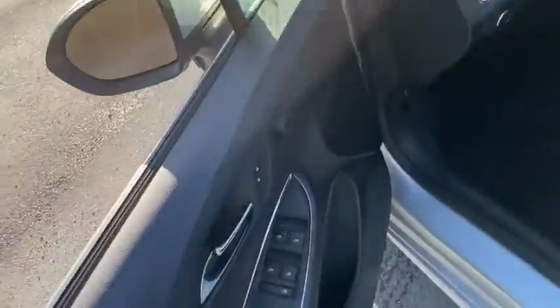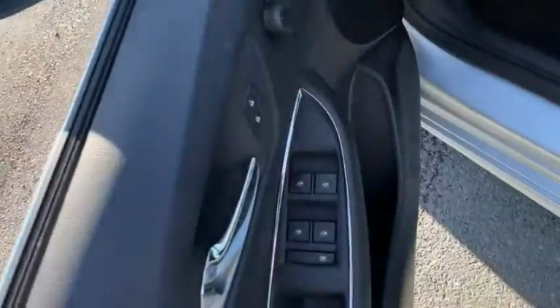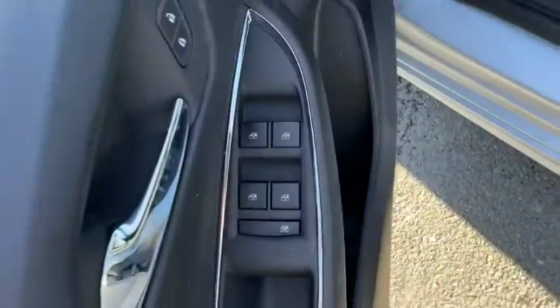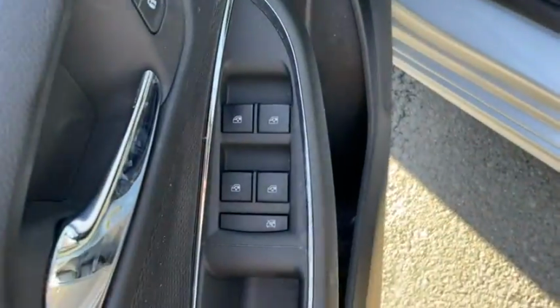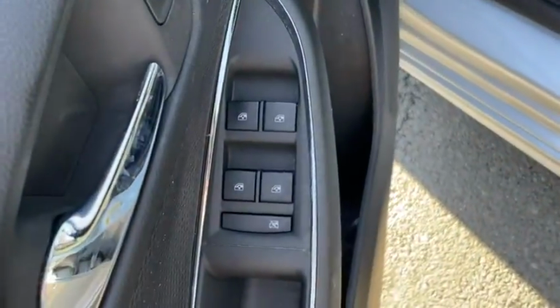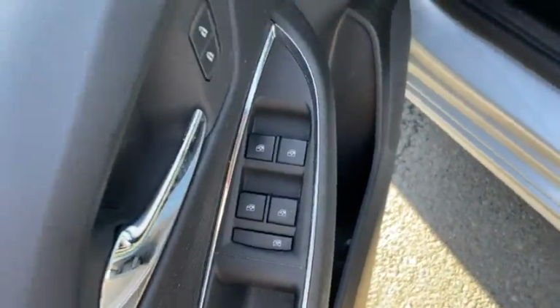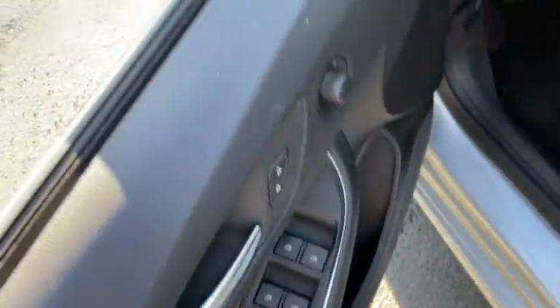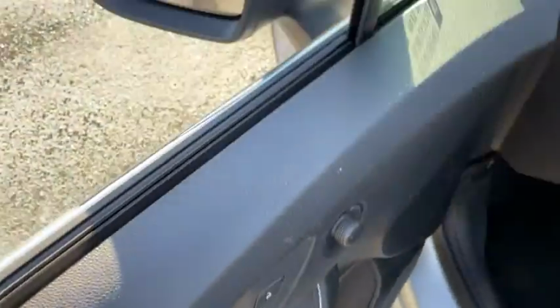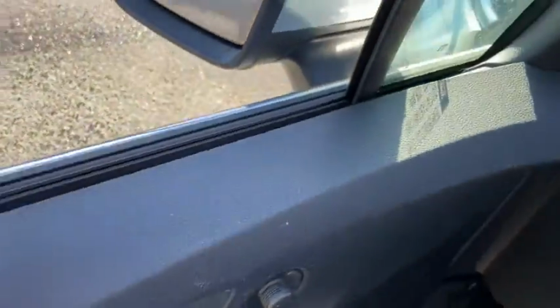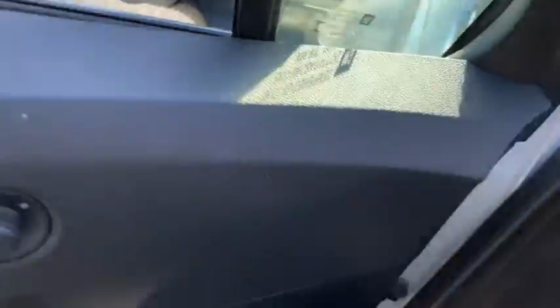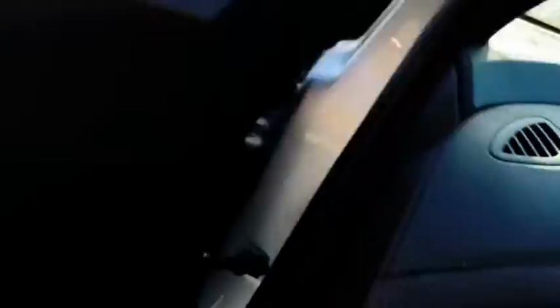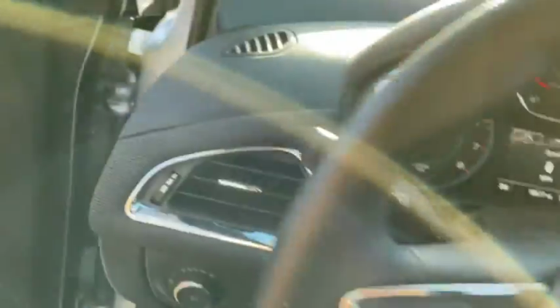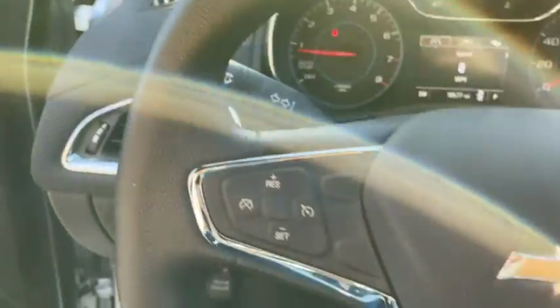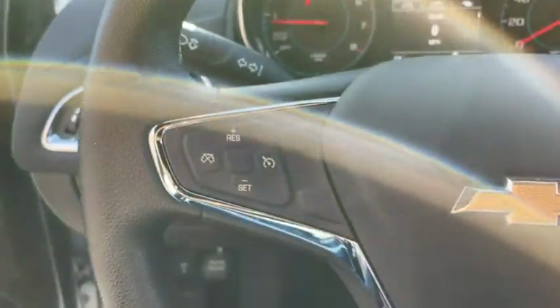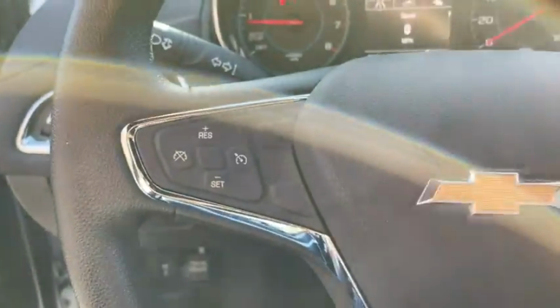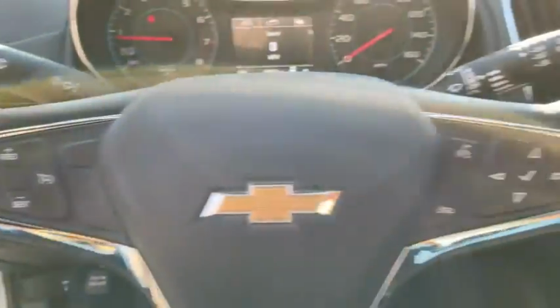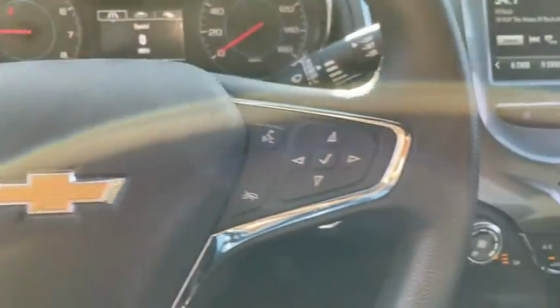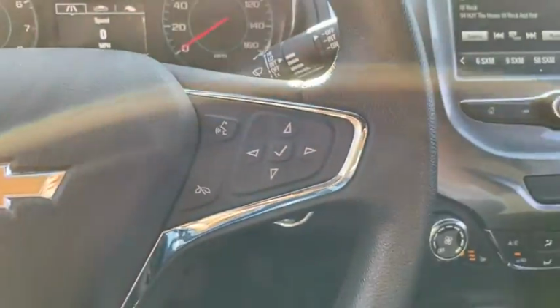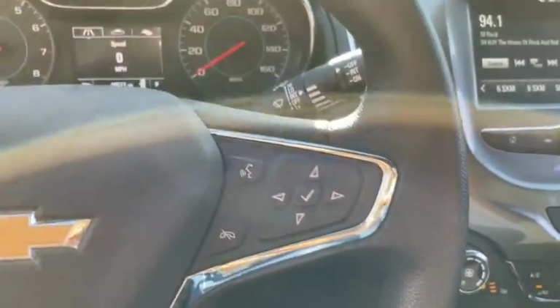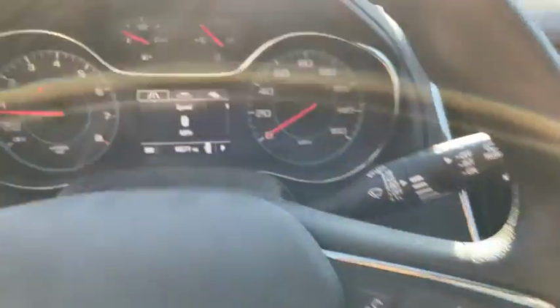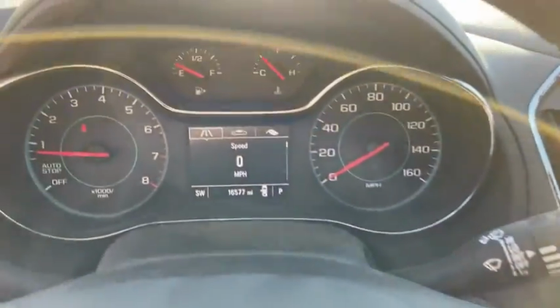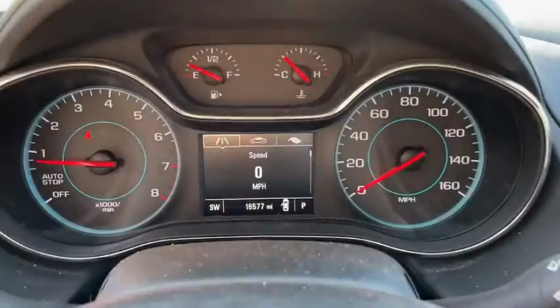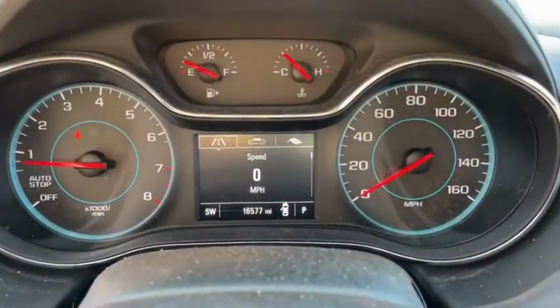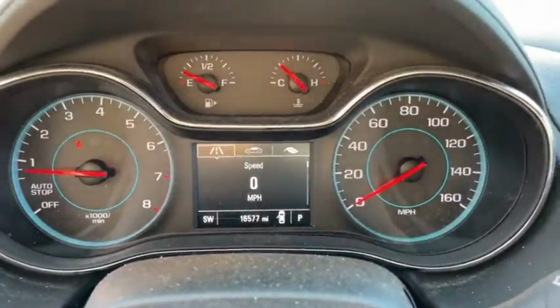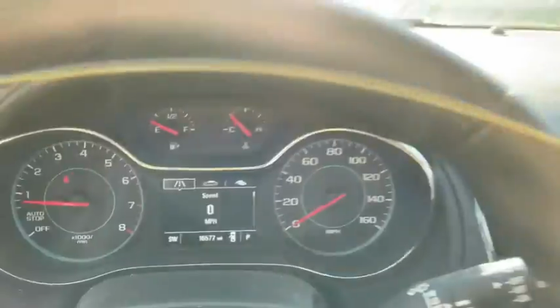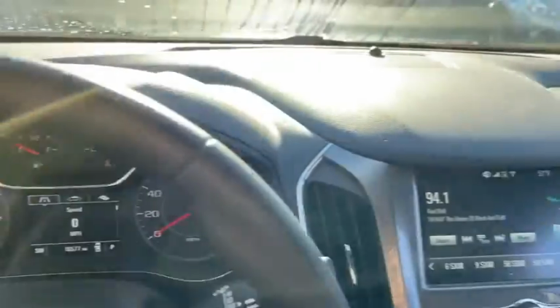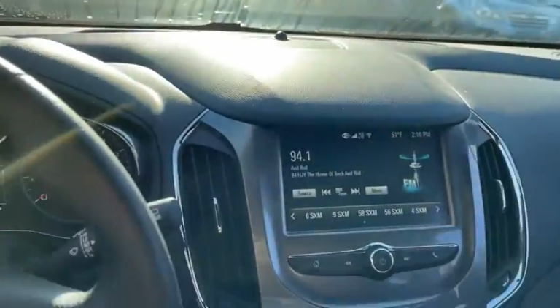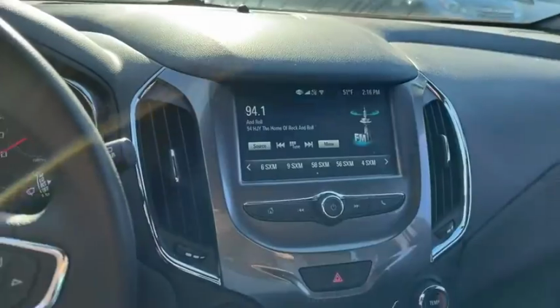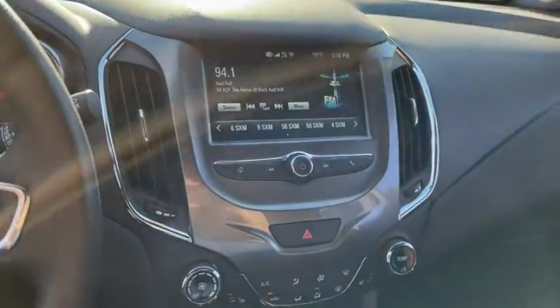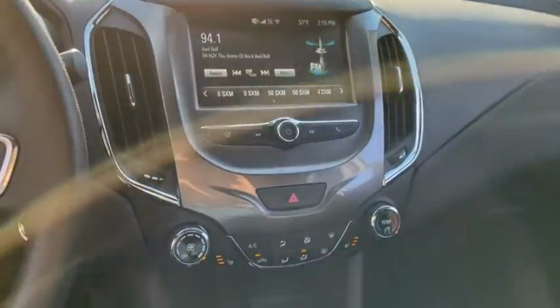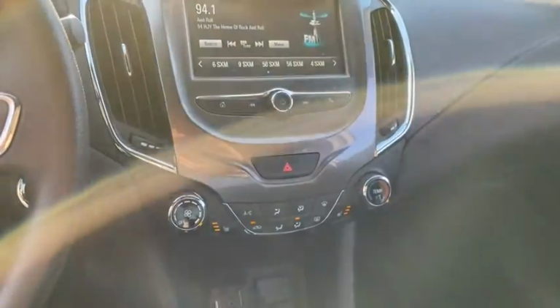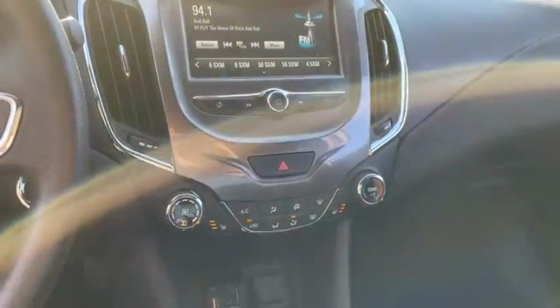Traction control, Bluetooth, front wheel drive, automatic transmission, power steering, cruise control, power windows, remote power door locks, compass, trip computer.